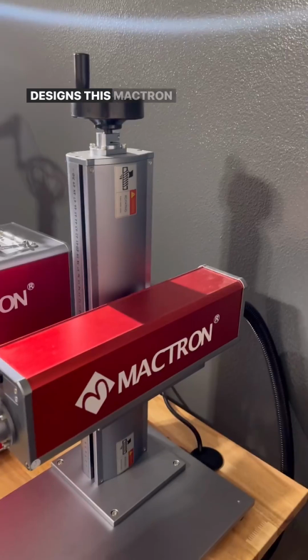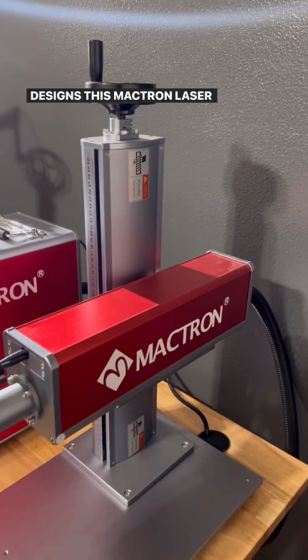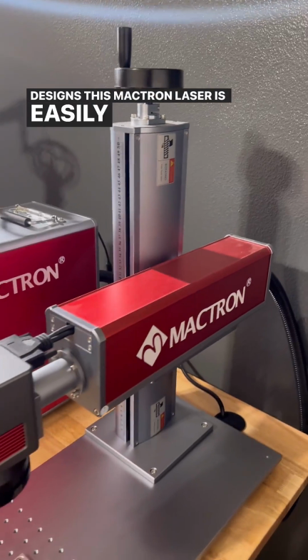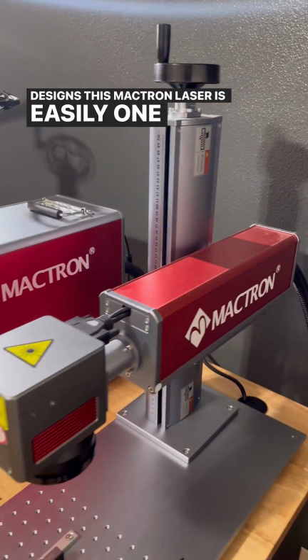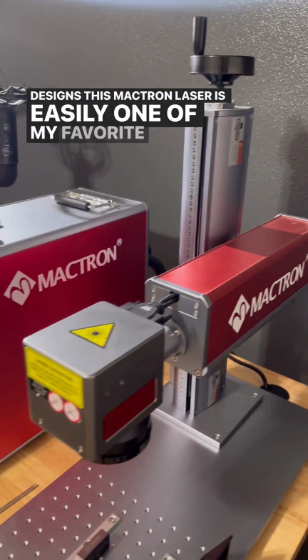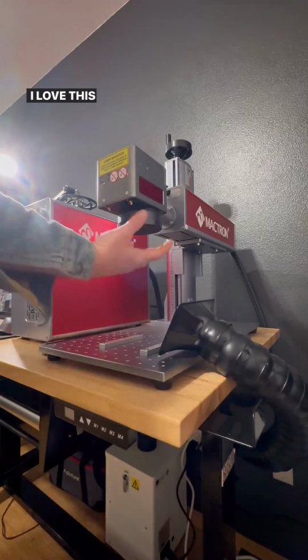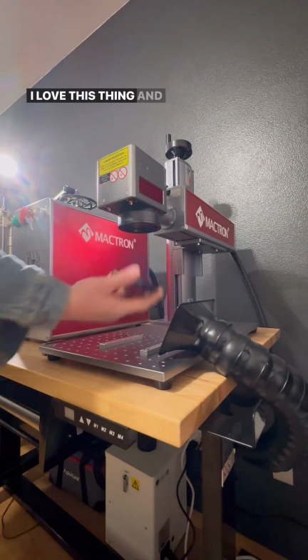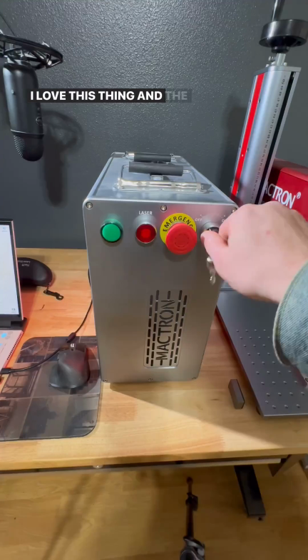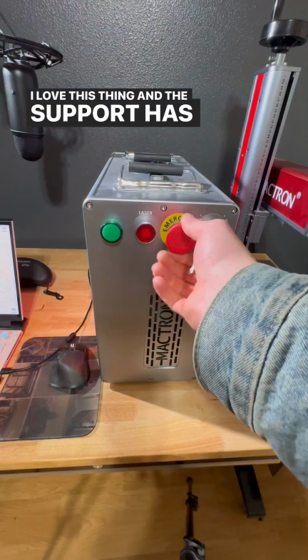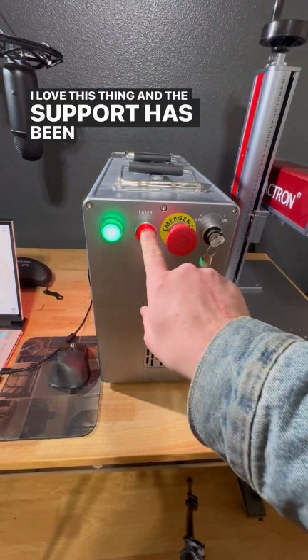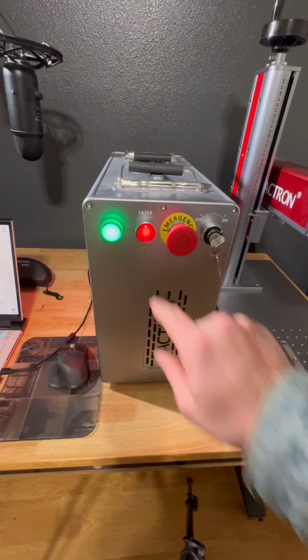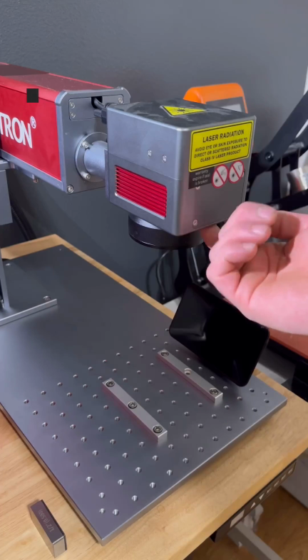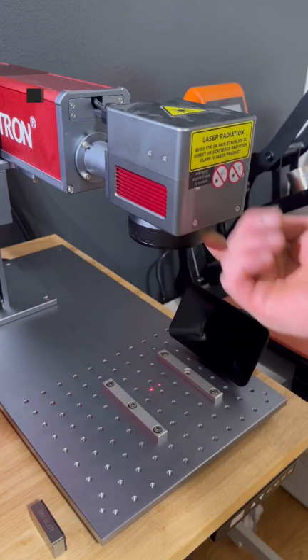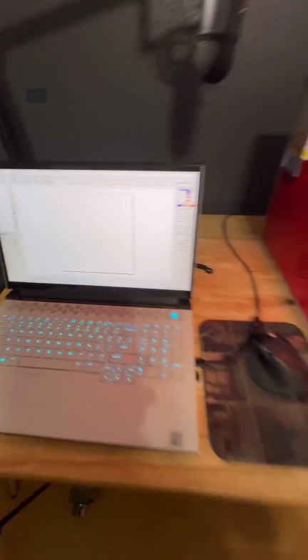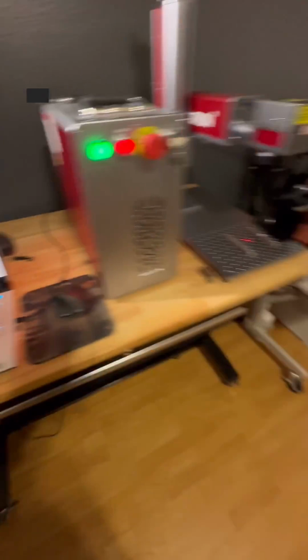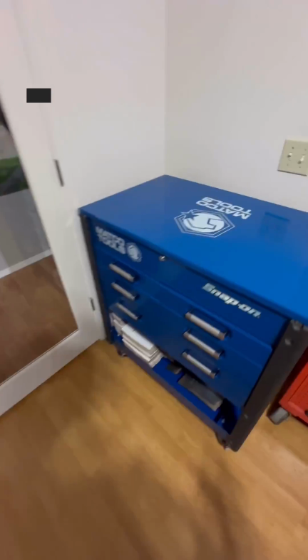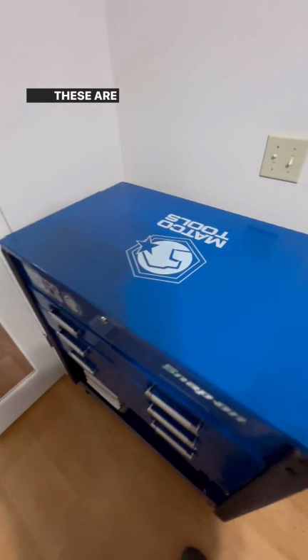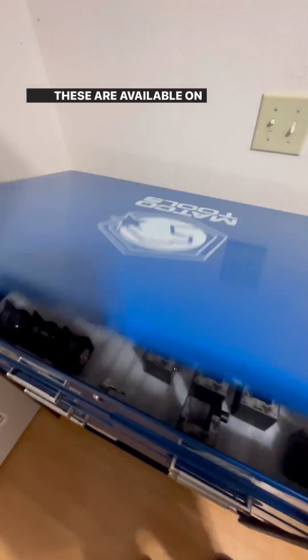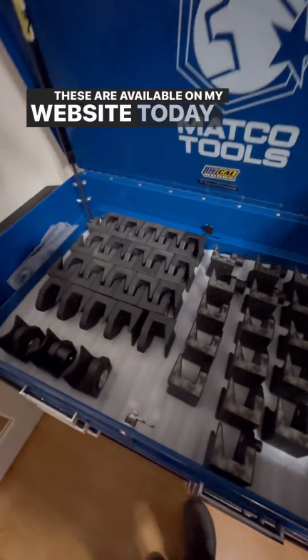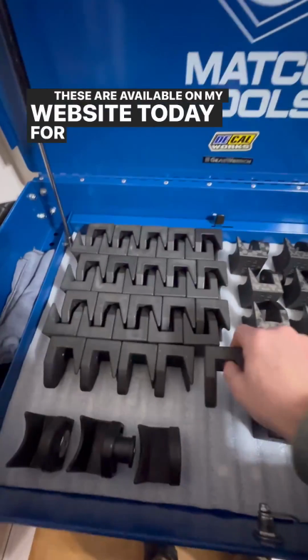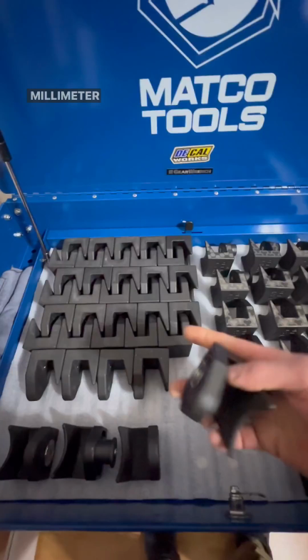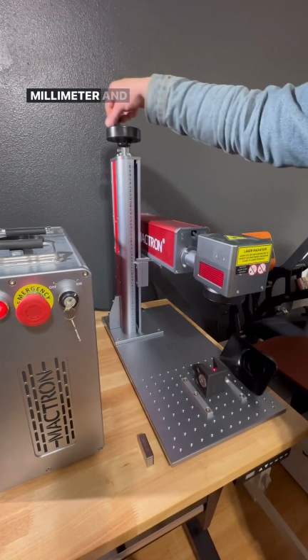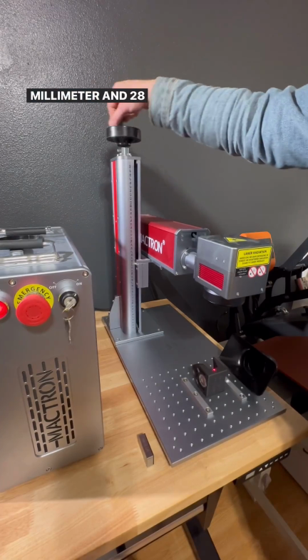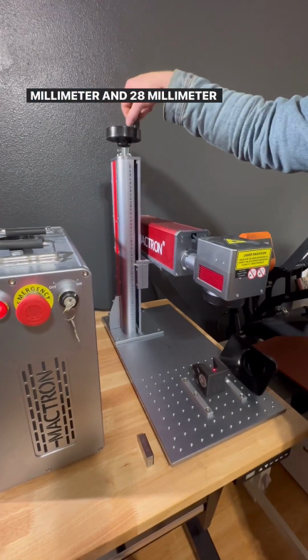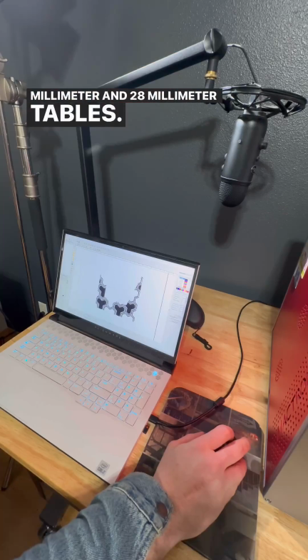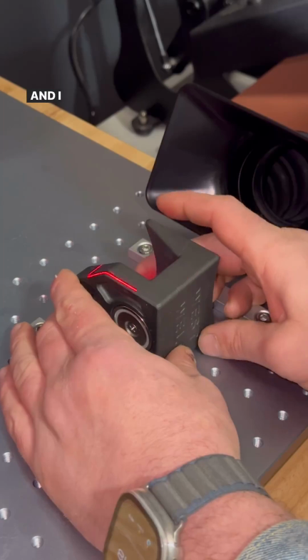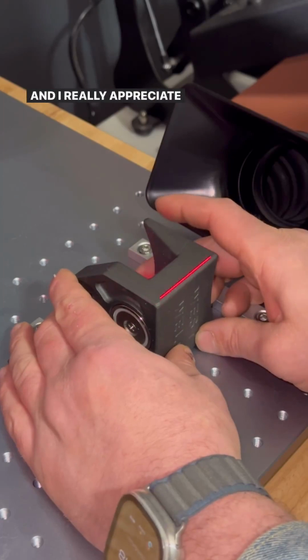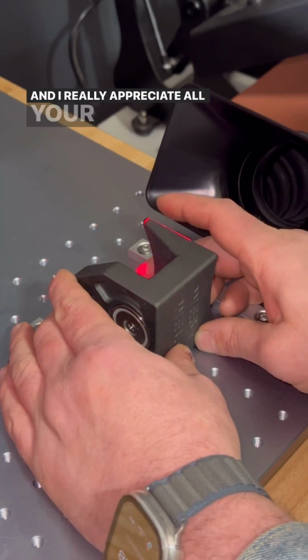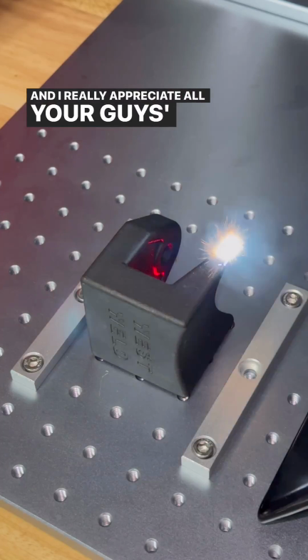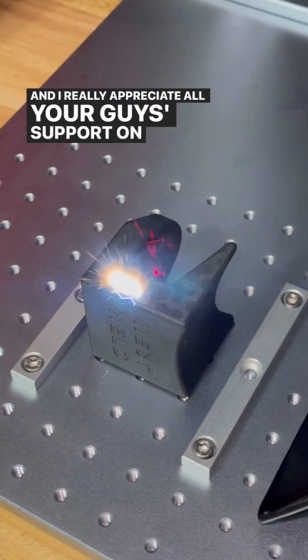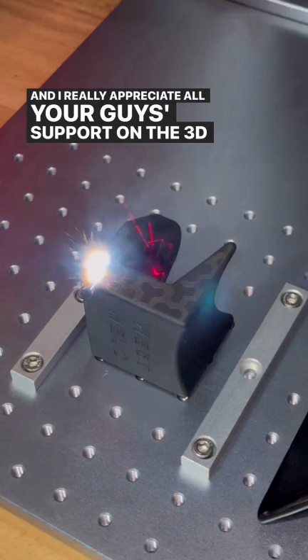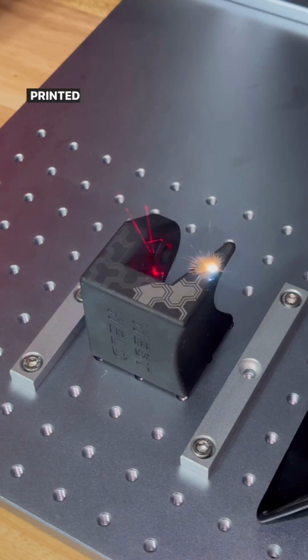This Matron laser is easily one of my favorite tools. I love this thing and the support has been awesome — I can't recommend this machine highly enough. These are available on my website today for 16mm and 28mm tables, and I really appreciate all your guys' support on the 3D printed ones.